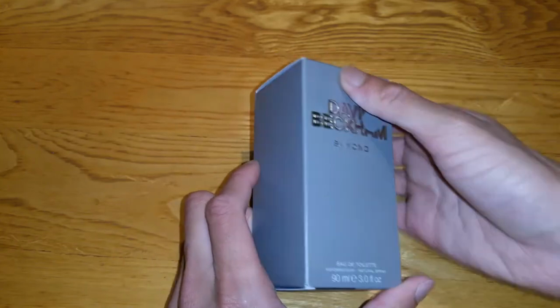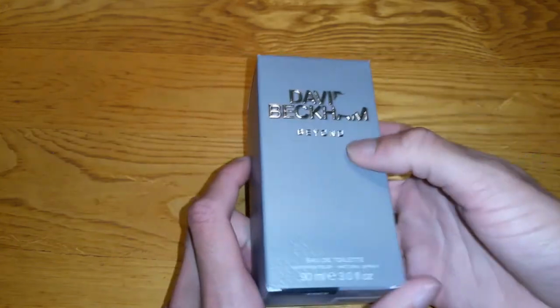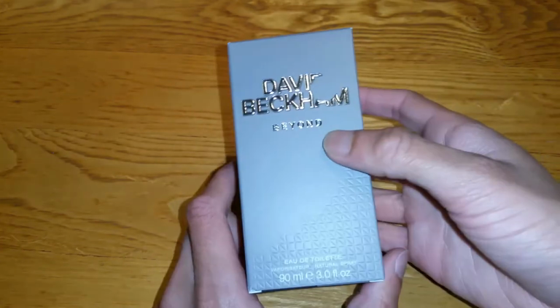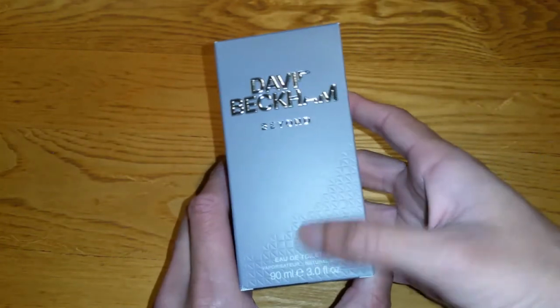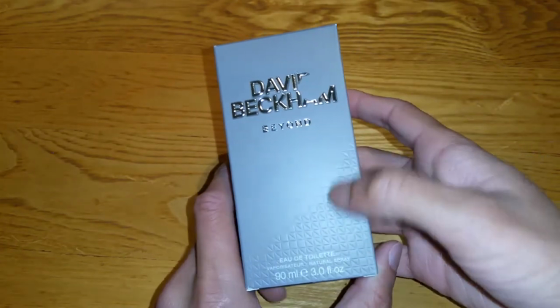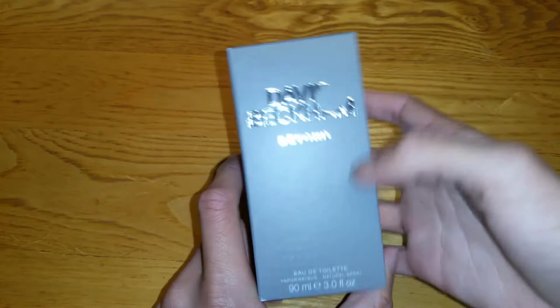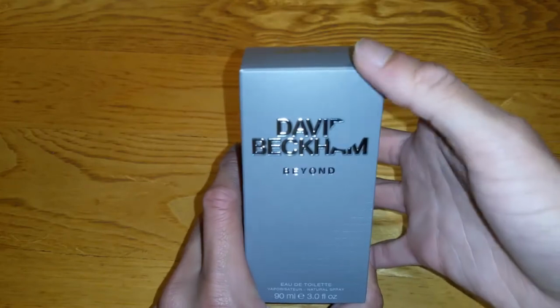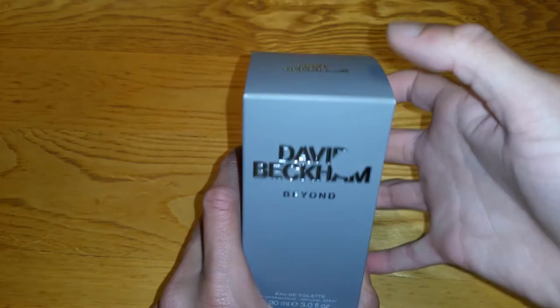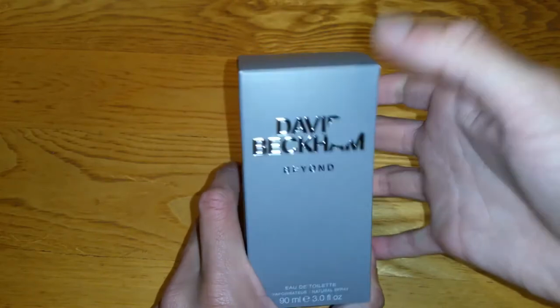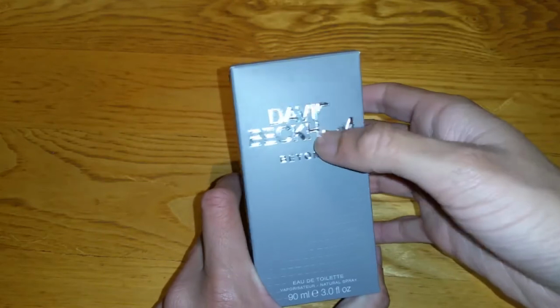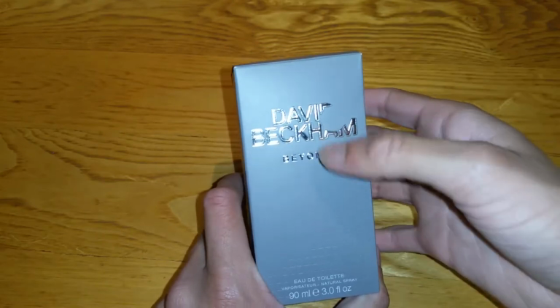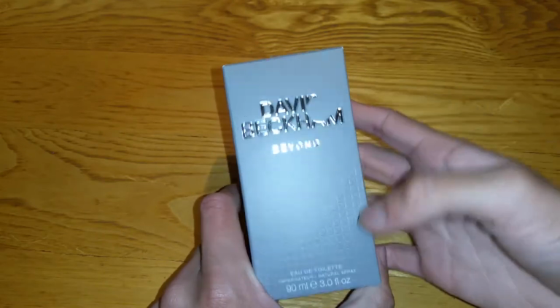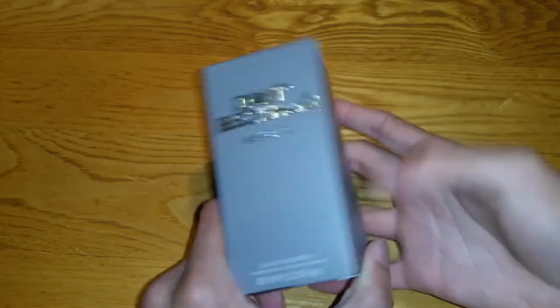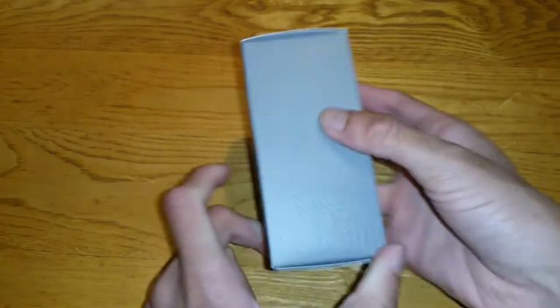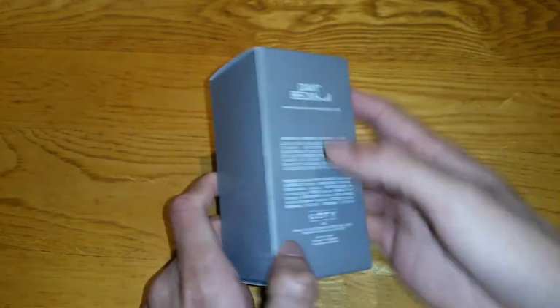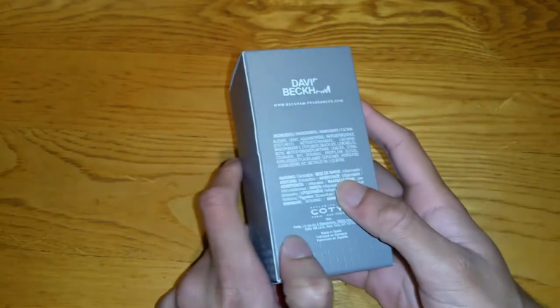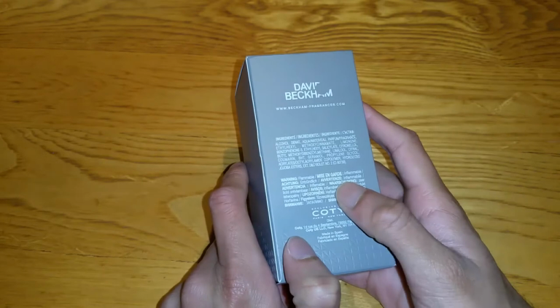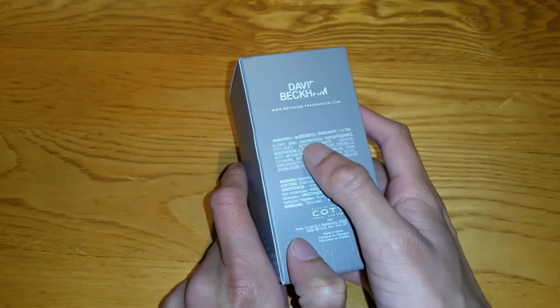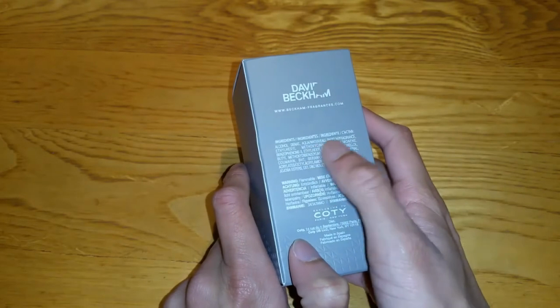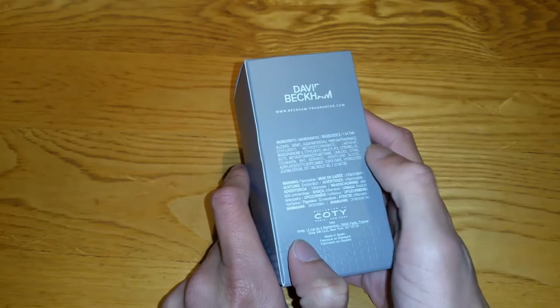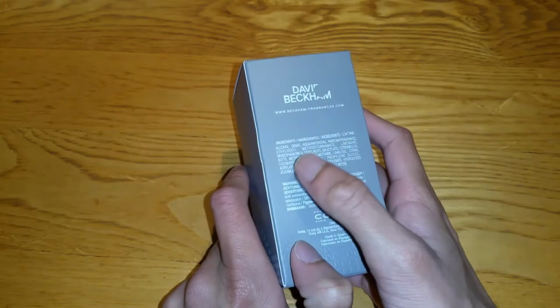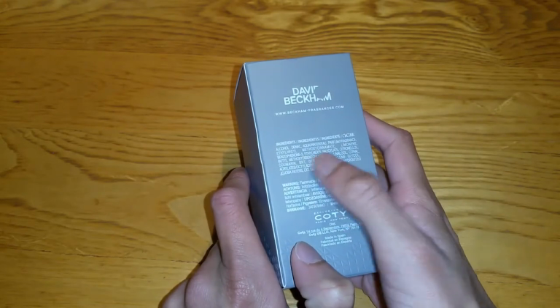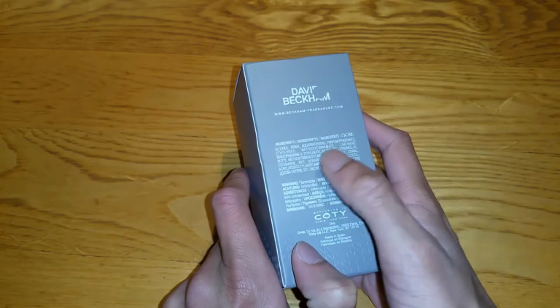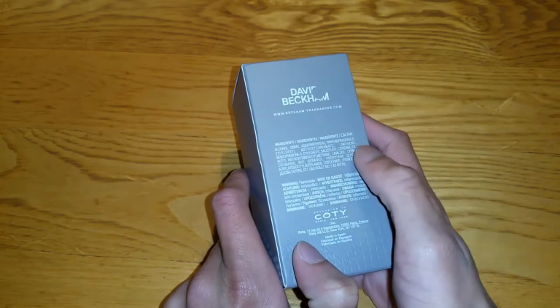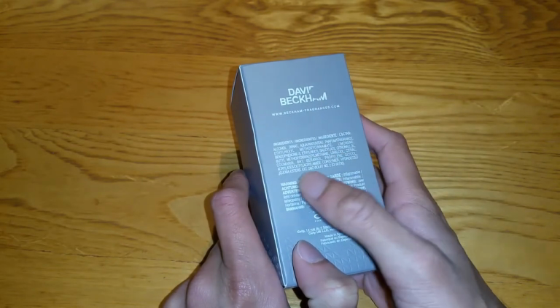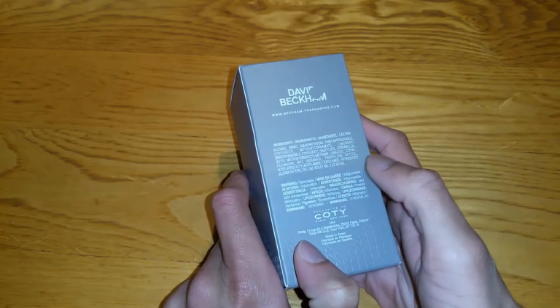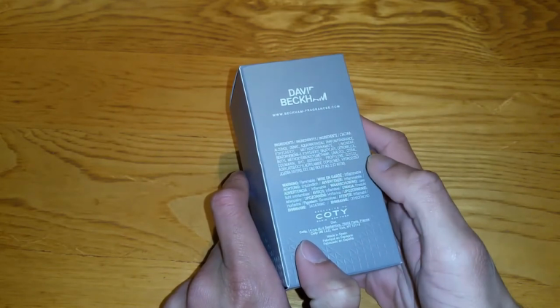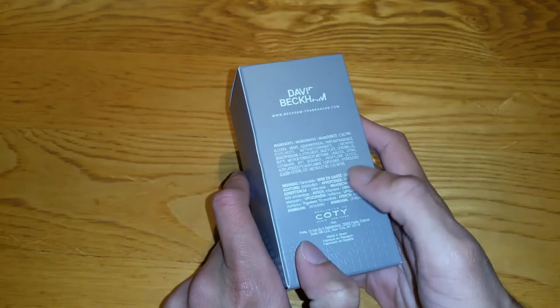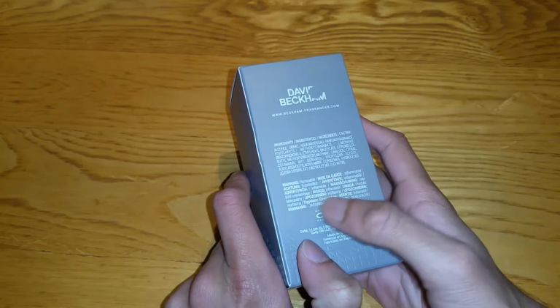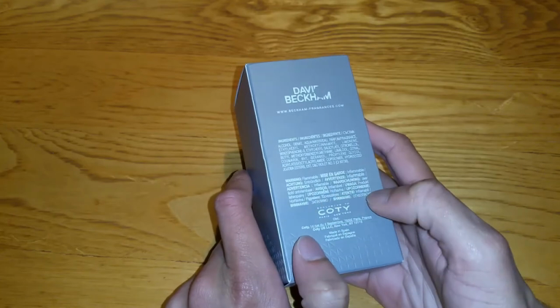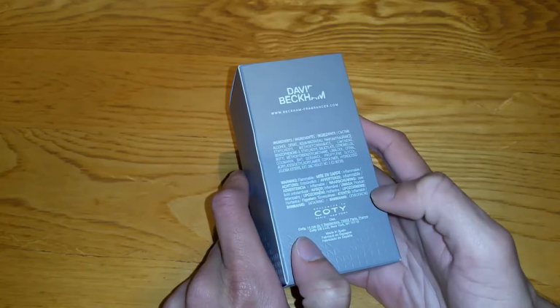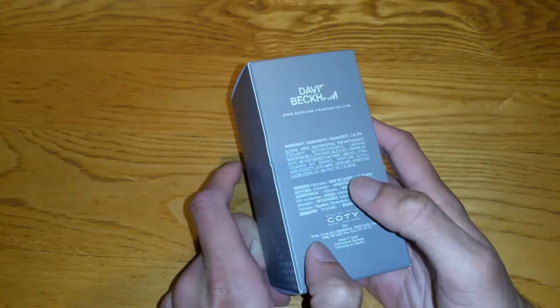I'll show you the box. It's a nice box — it's got a nice texture, silver with some chrome detailing. Looking at the ingredients: alcohol, aqua, perfume, and a lot of other ingredients I can't quite read.